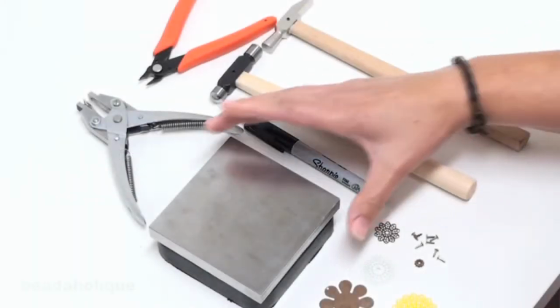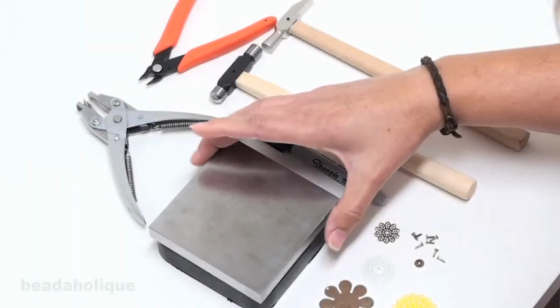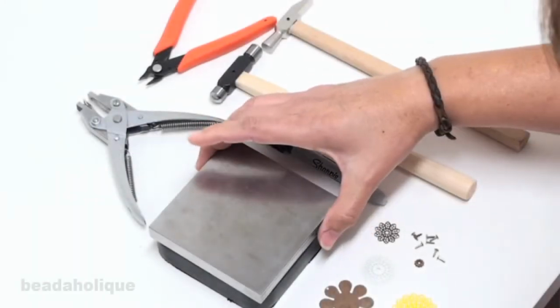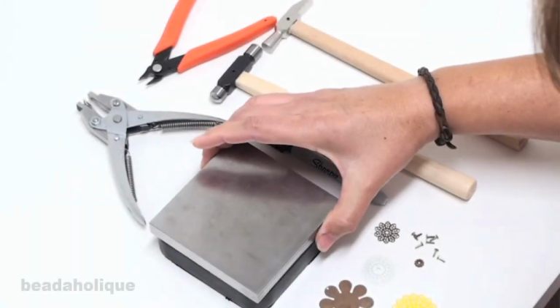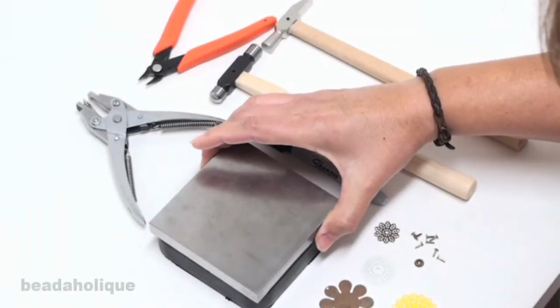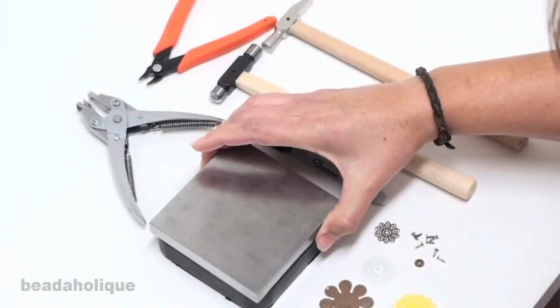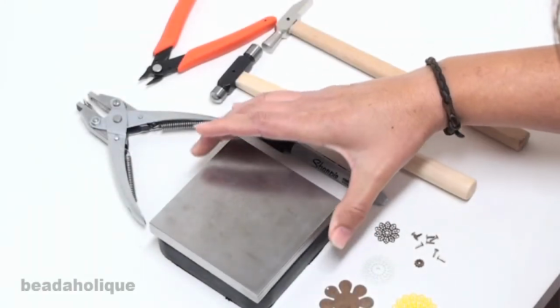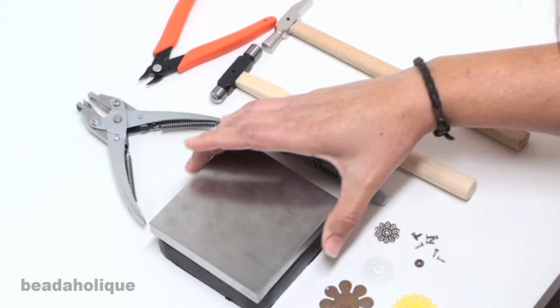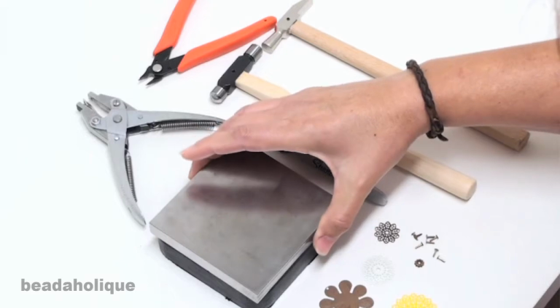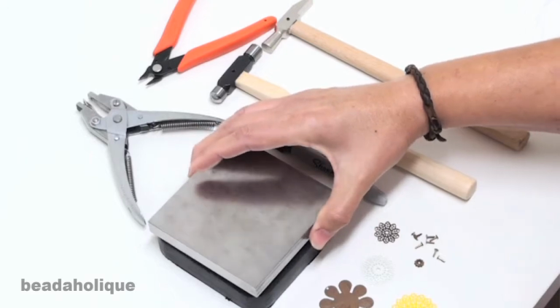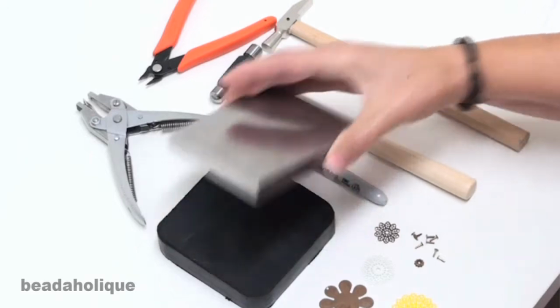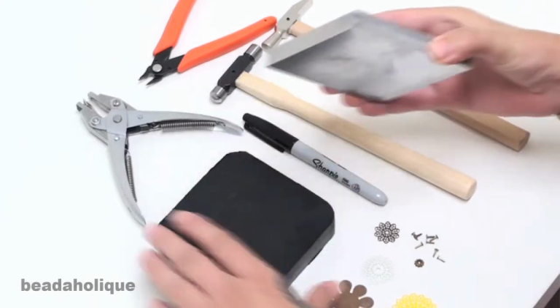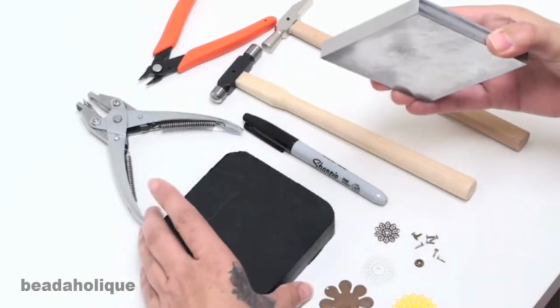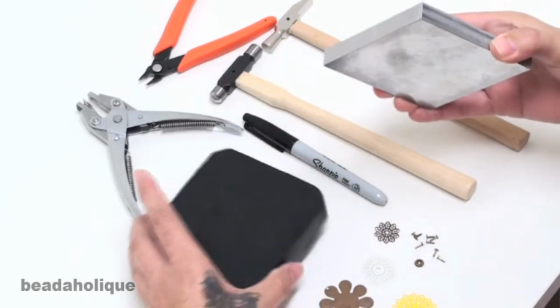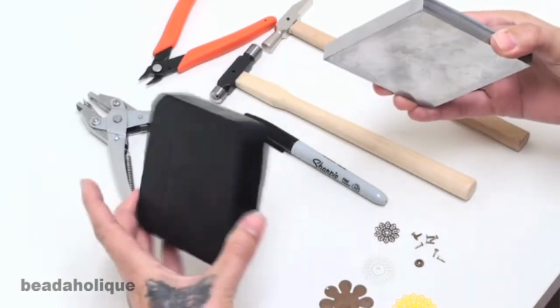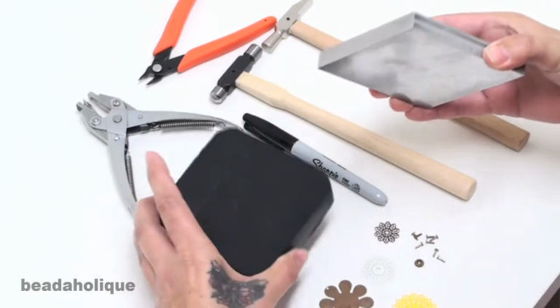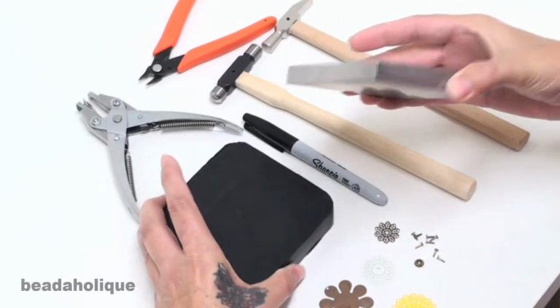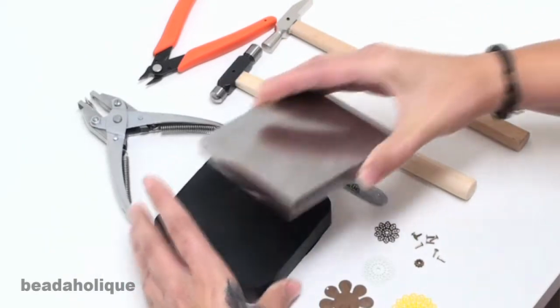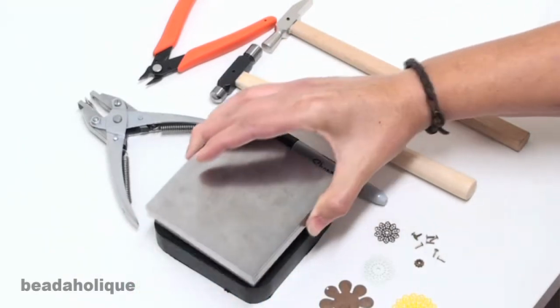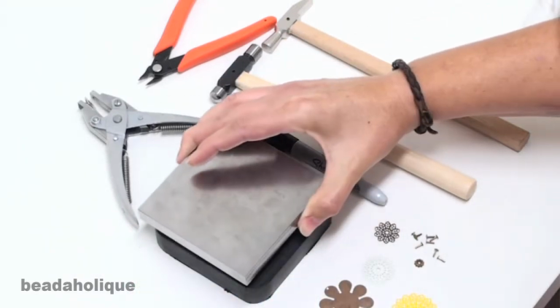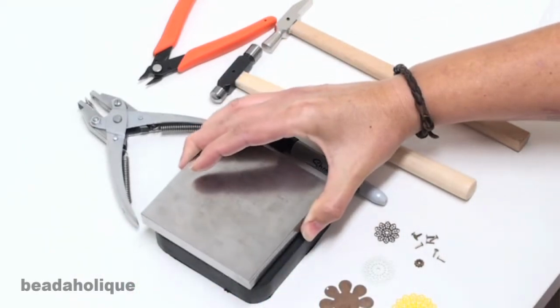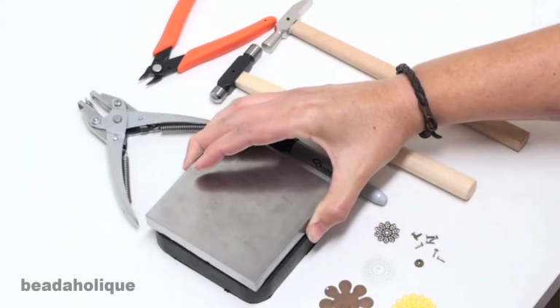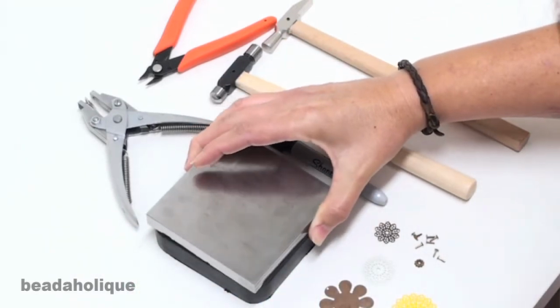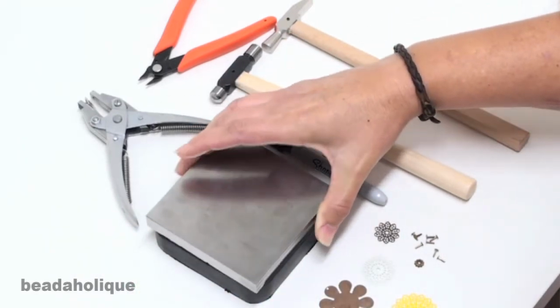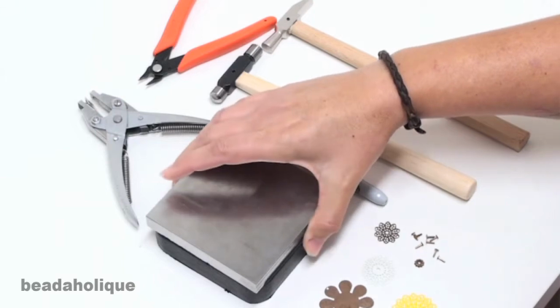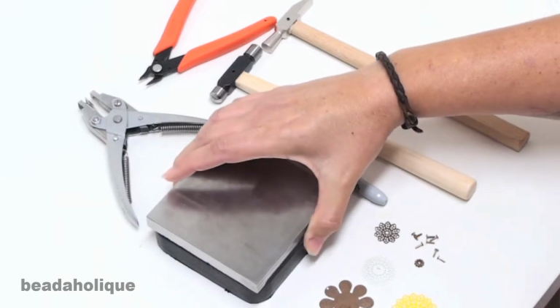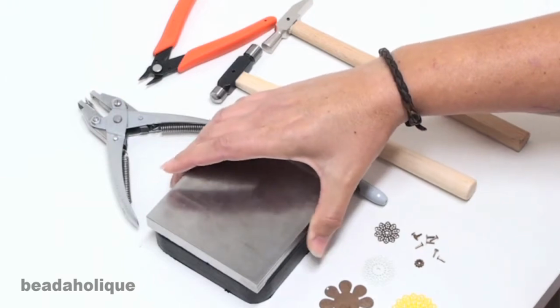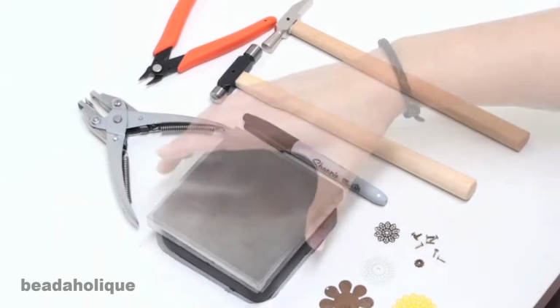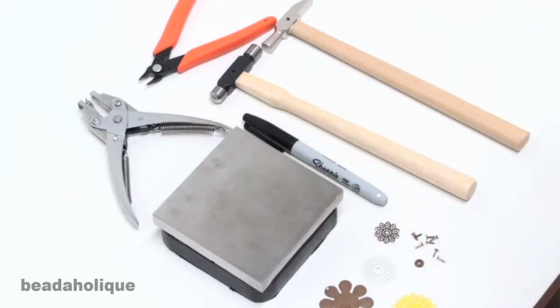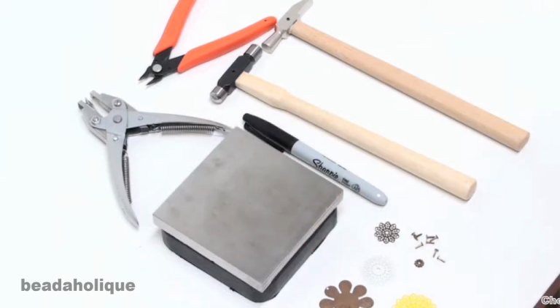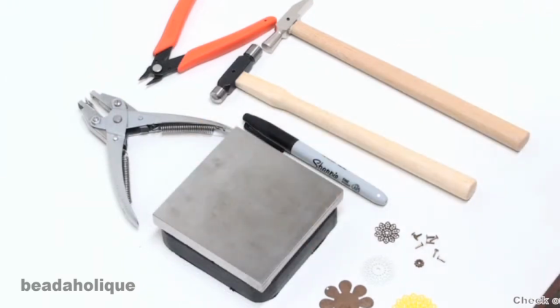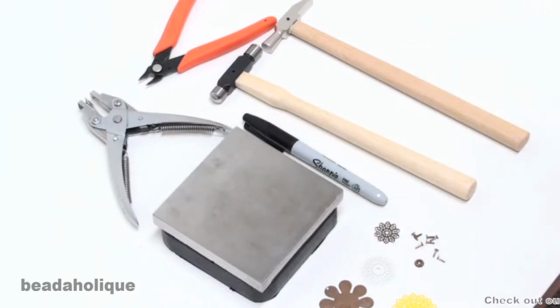The first thing you're going to need is a steel bench block, and we have a rubber 4x4 block that goes underneath it to keep it from moving around and to buffer the sound.